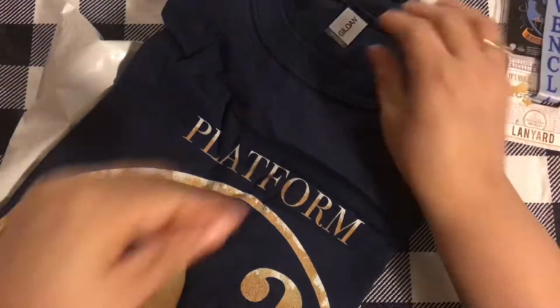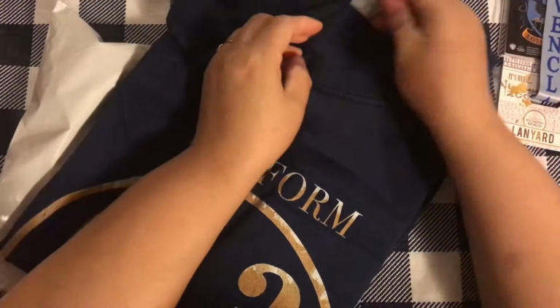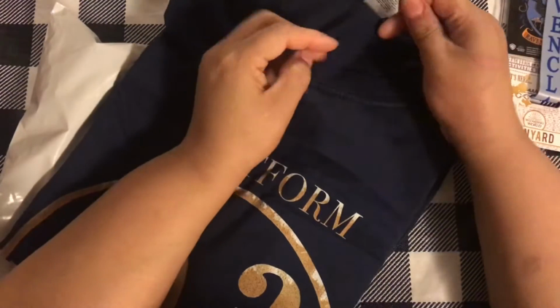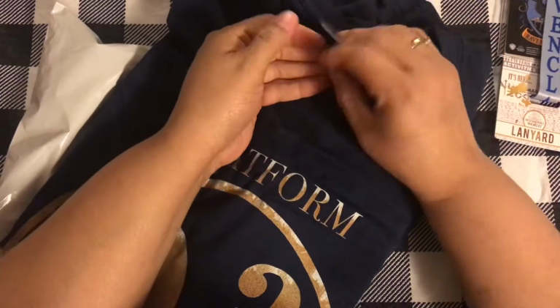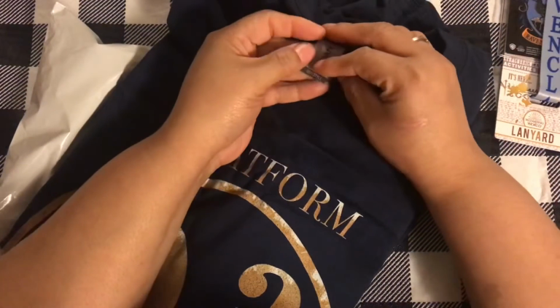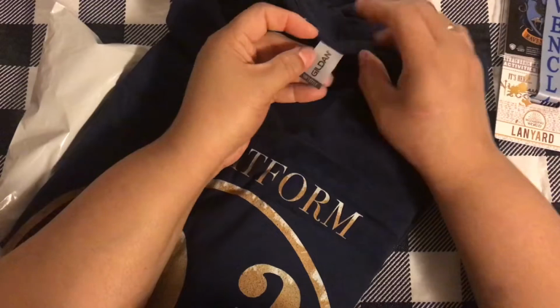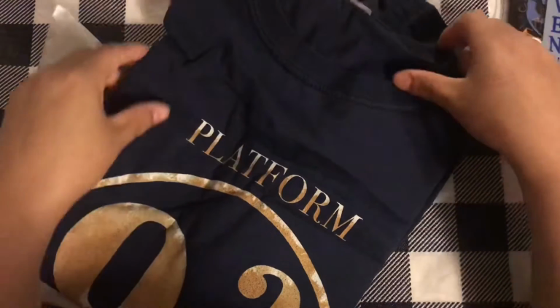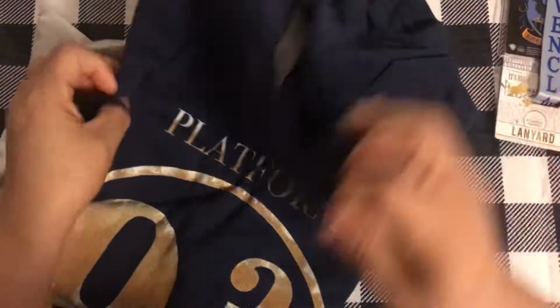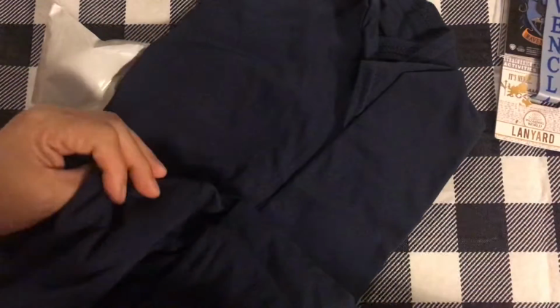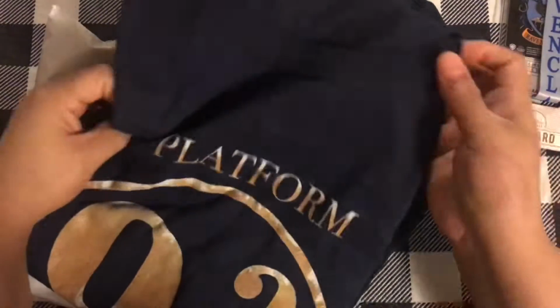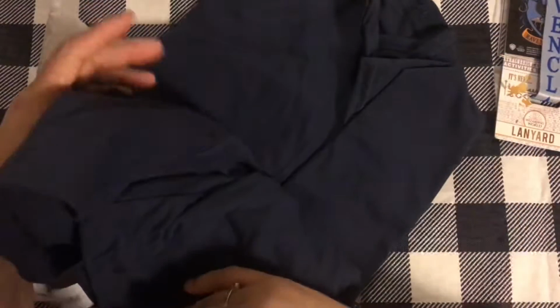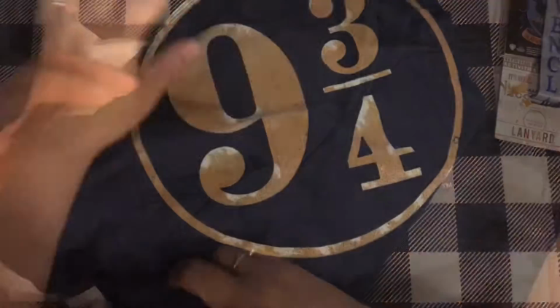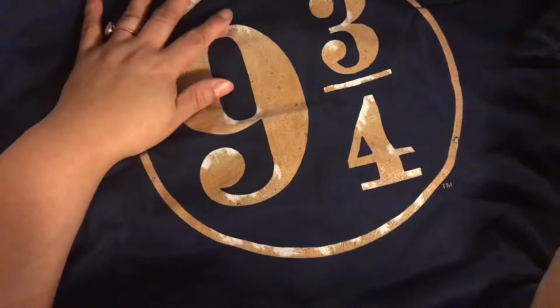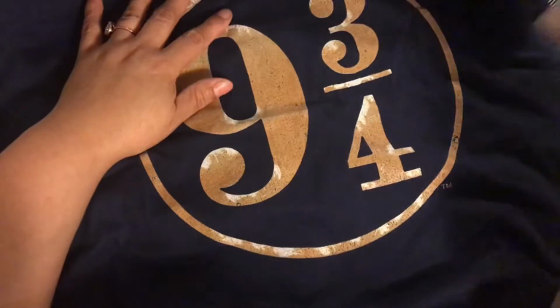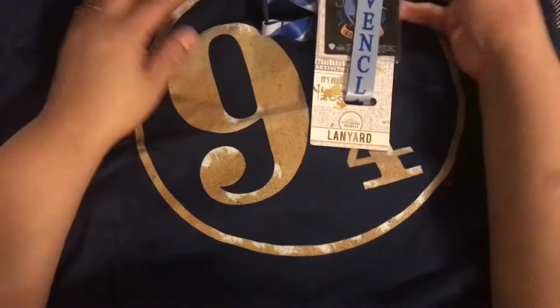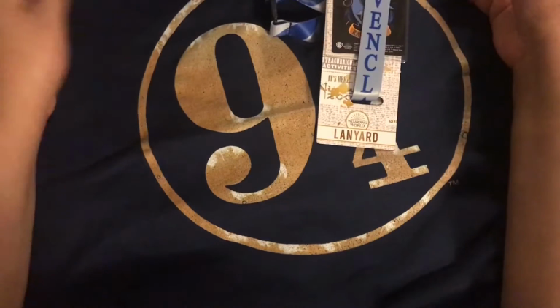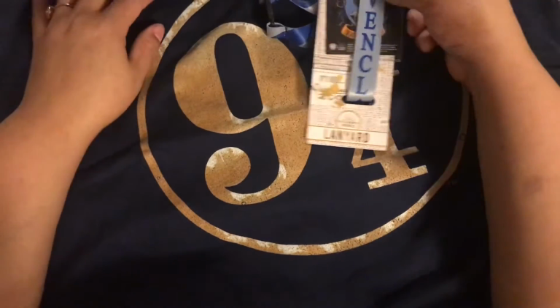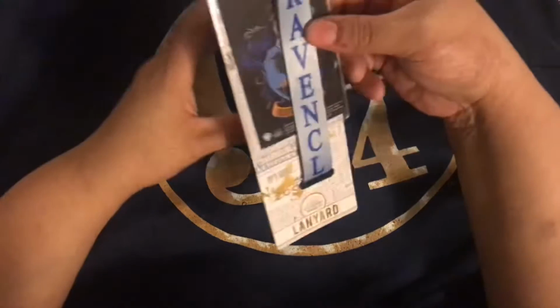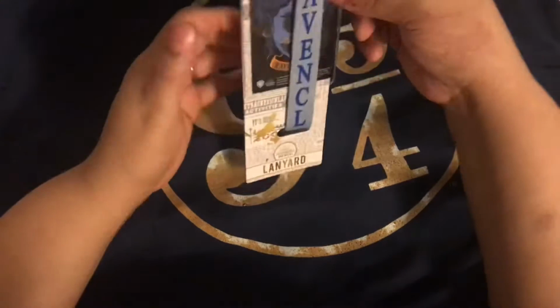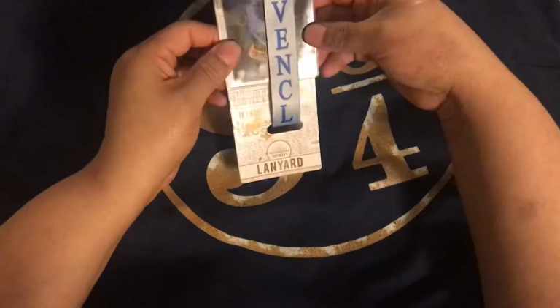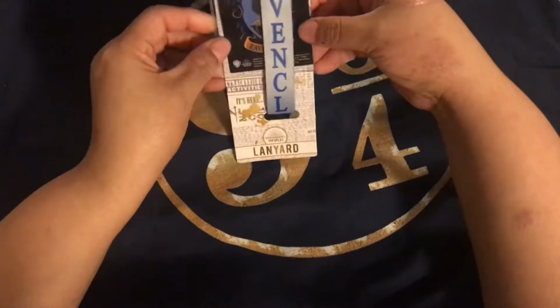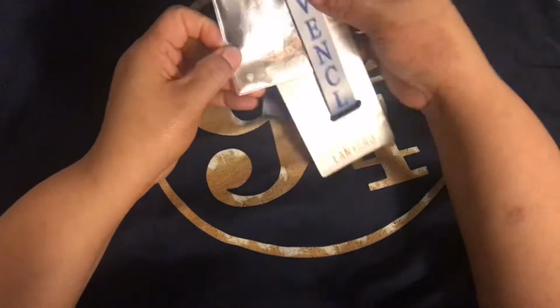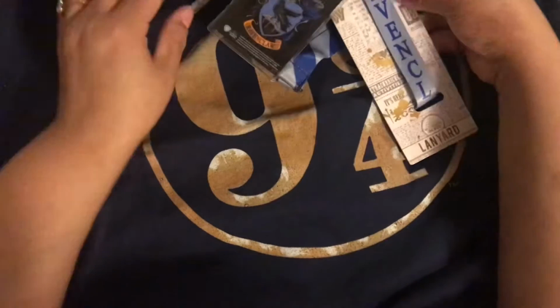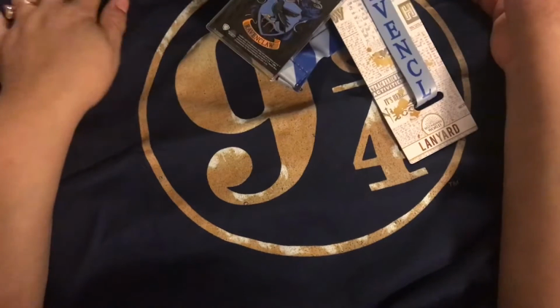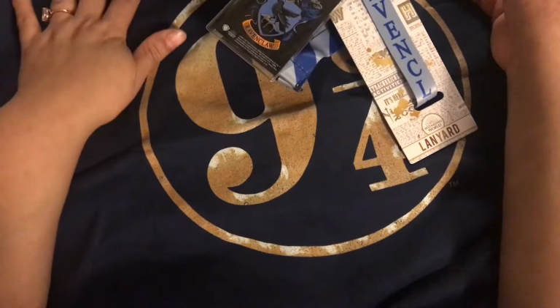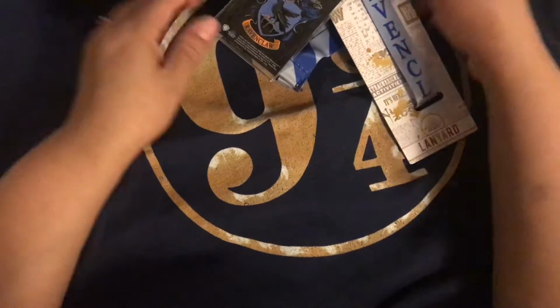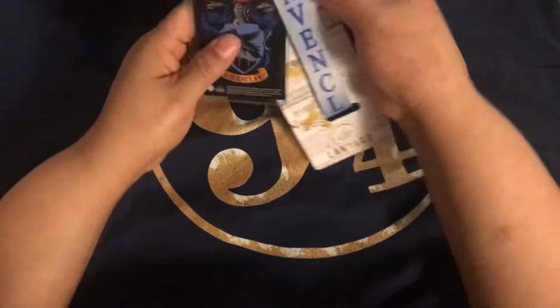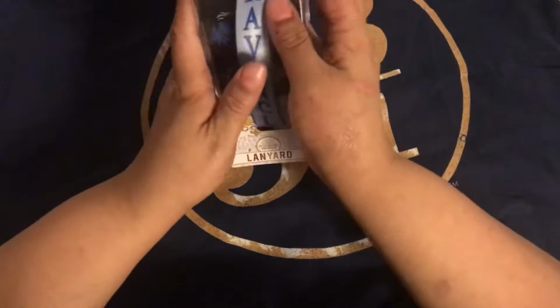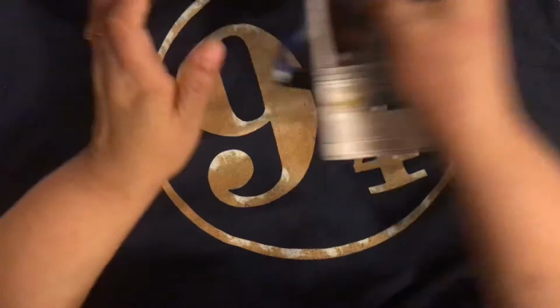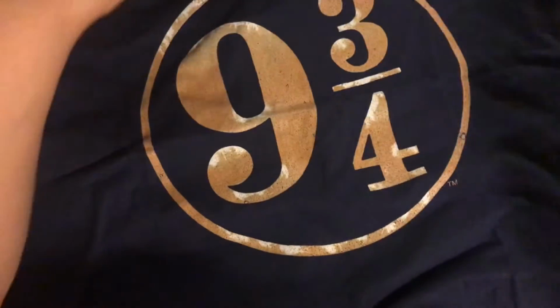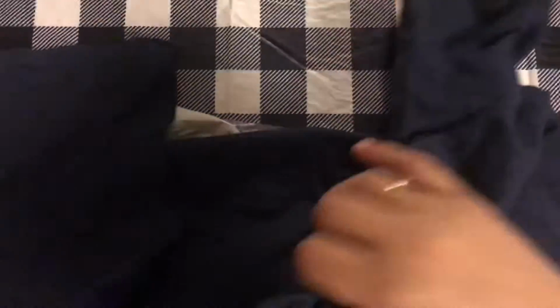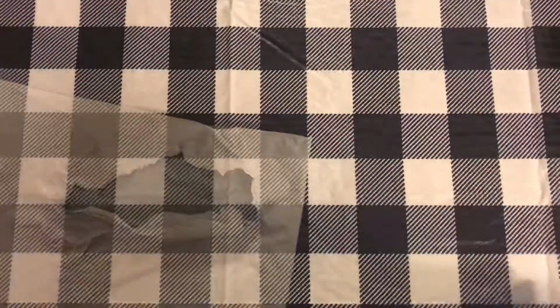This is my shirt. Is it a 2XL? Hopefully I can fit it. But of course it's Ravenclaw, and it's going to go with all of my other gear for Universal. So I got that.